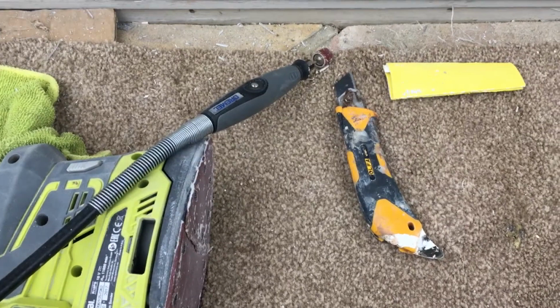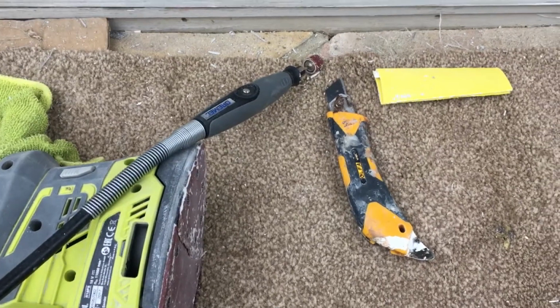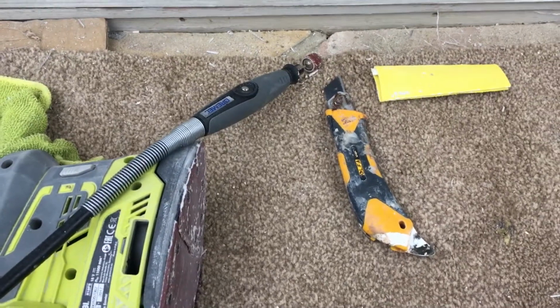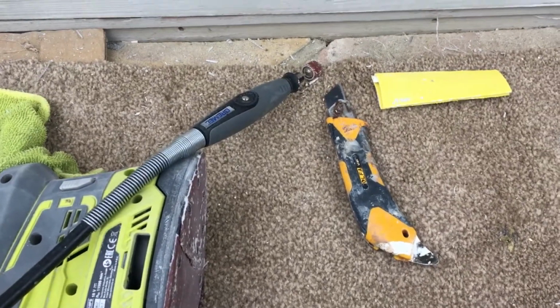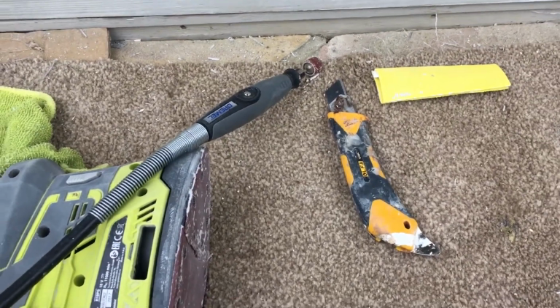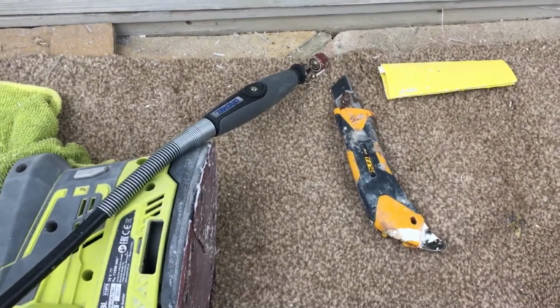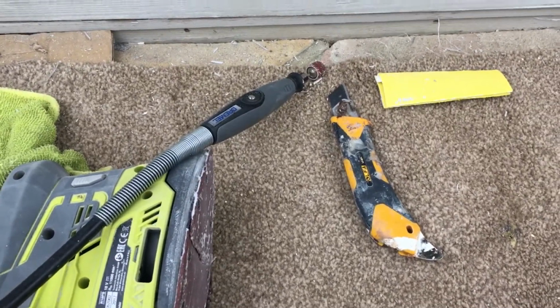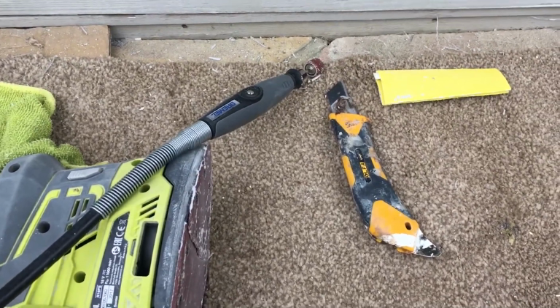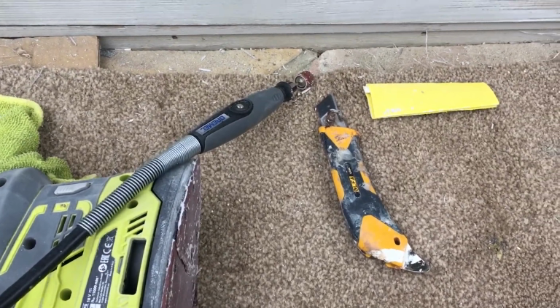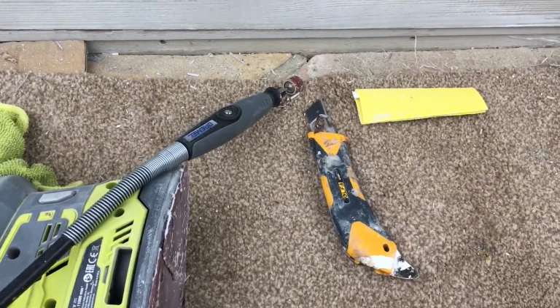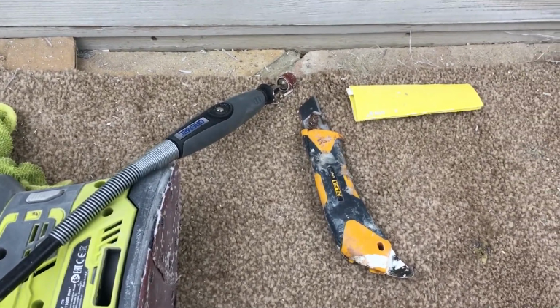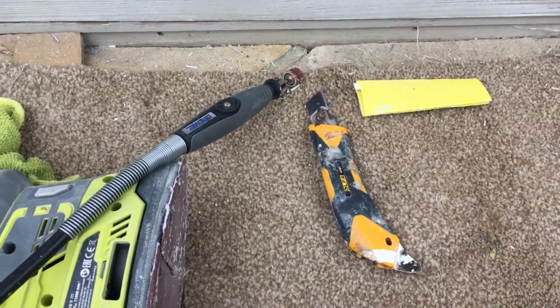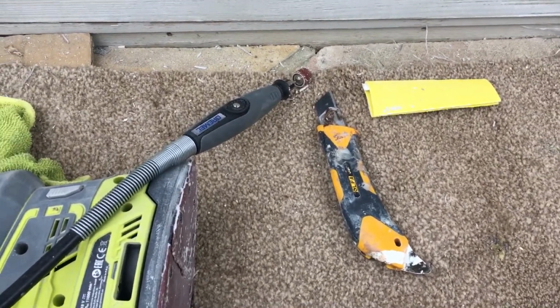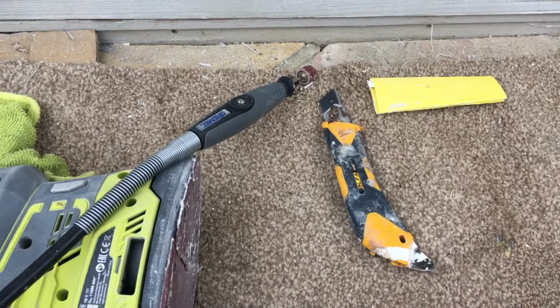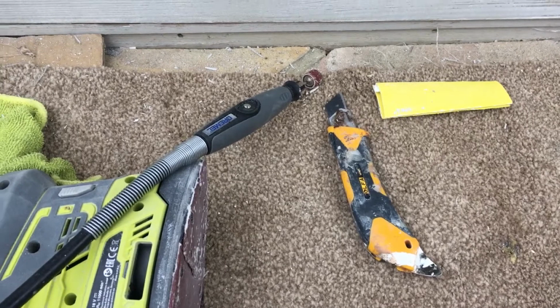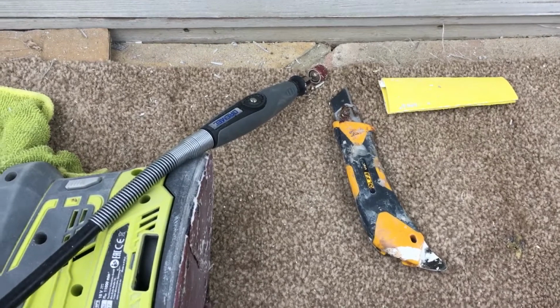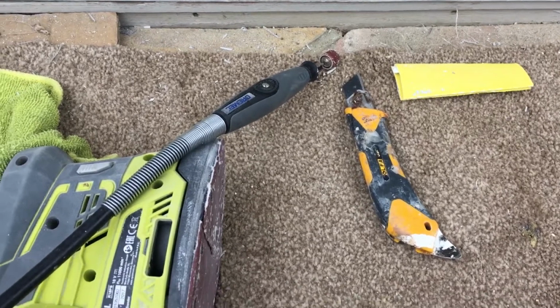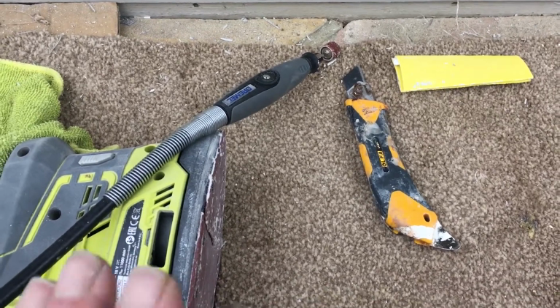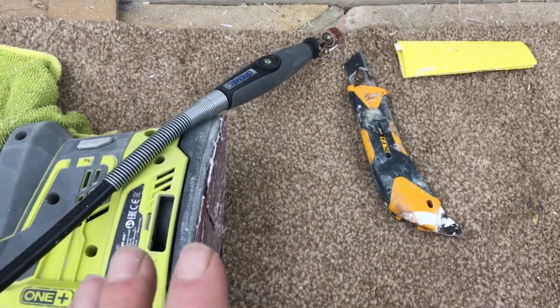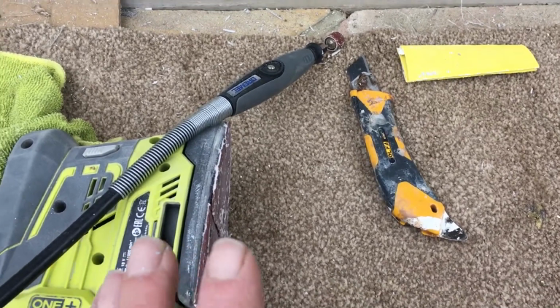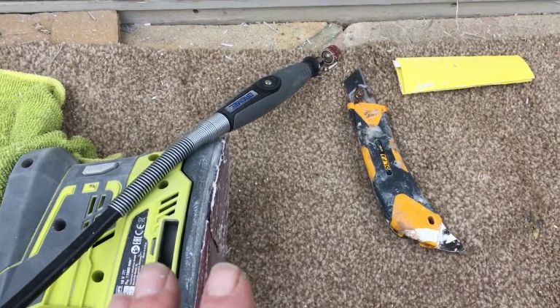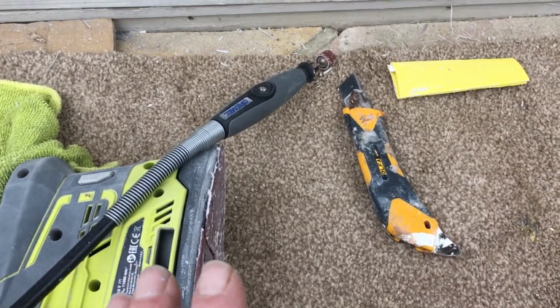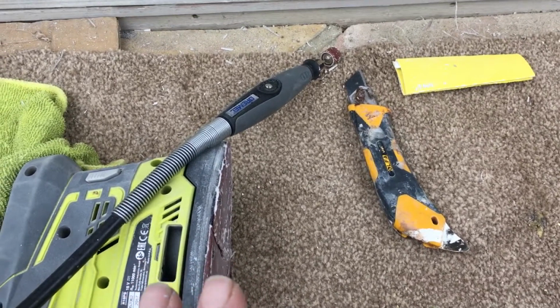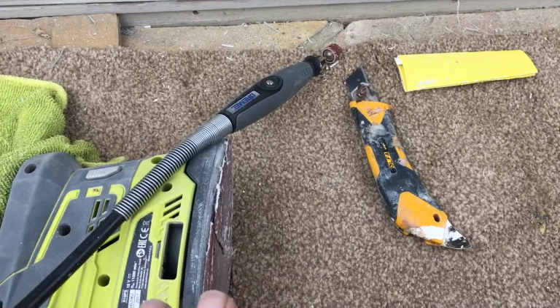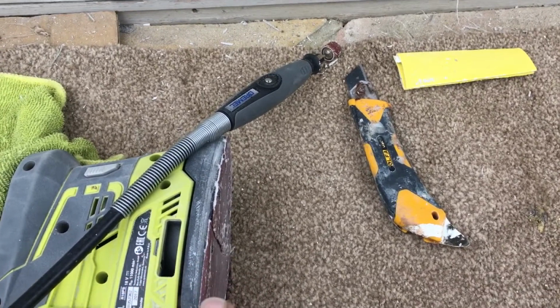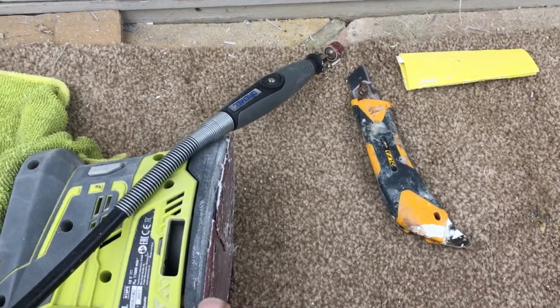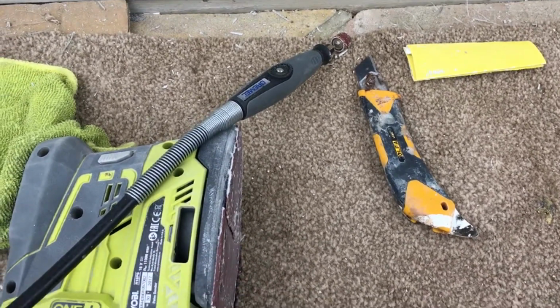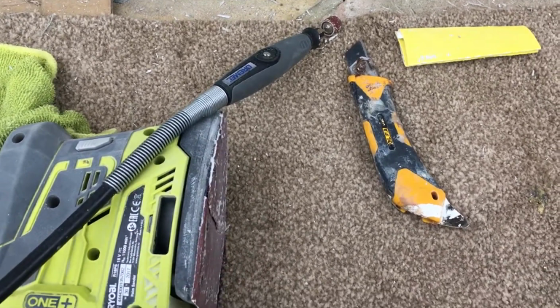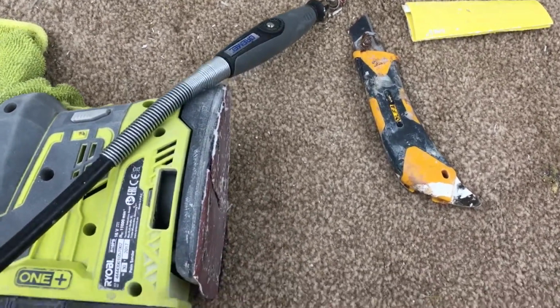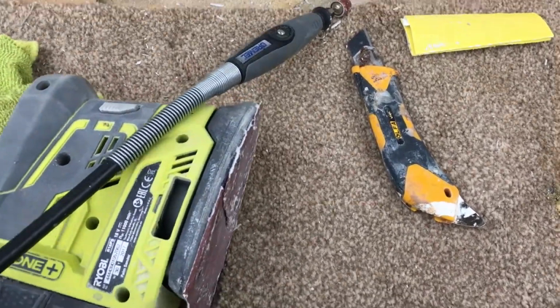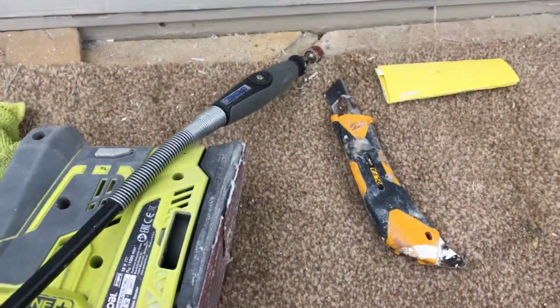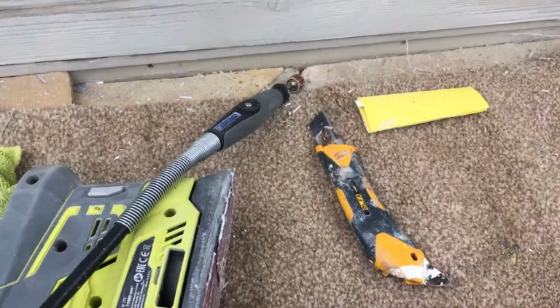I don't know if that last one was filming any good — I think I had the orientation wrong on the camera. I'm trying to just show a quick little tip here on some of the things I use for sanding around windows.